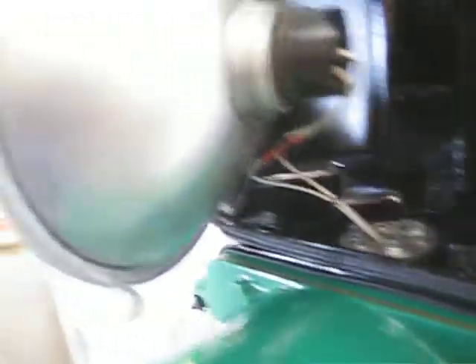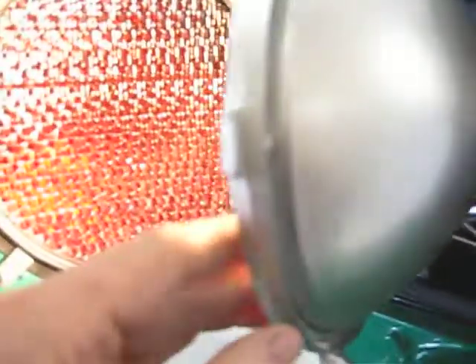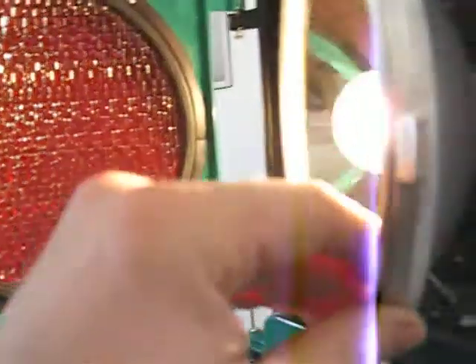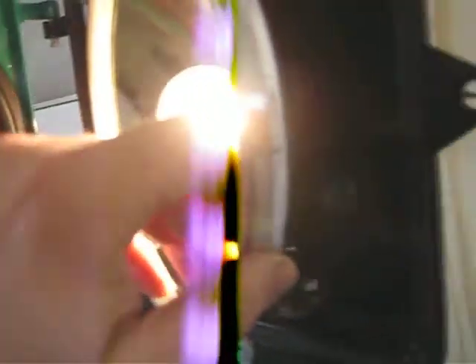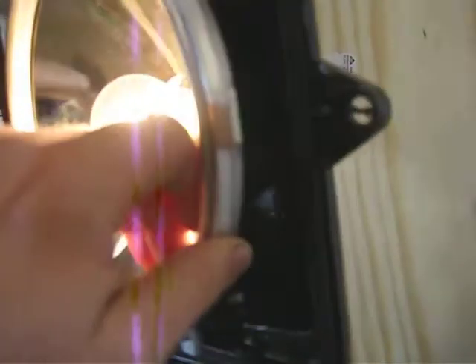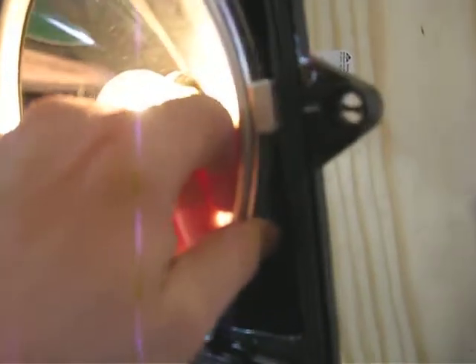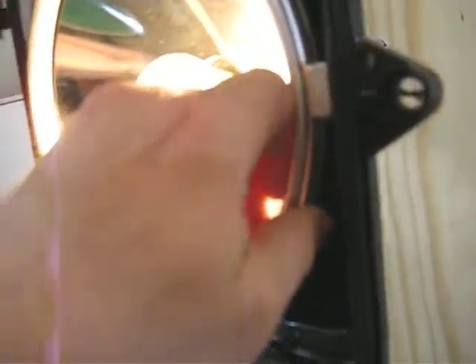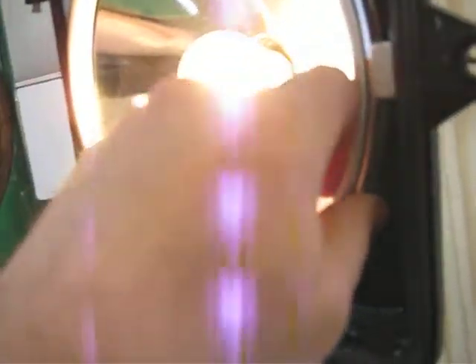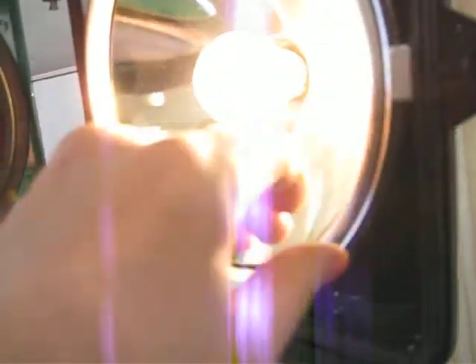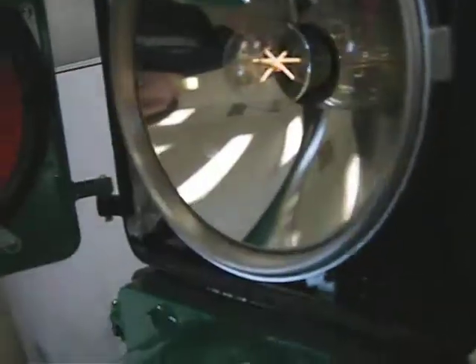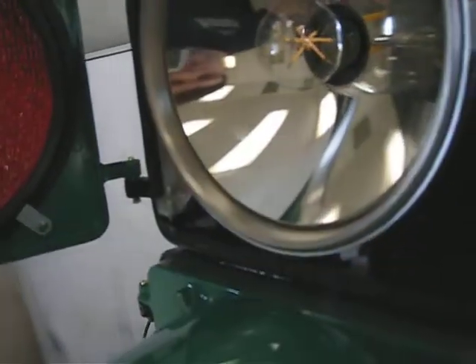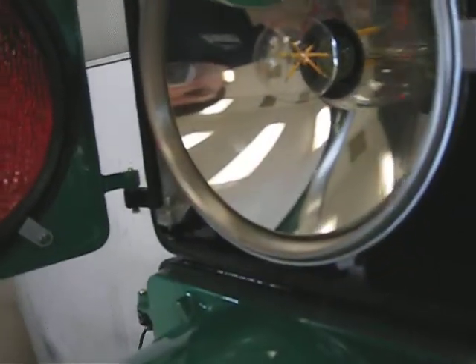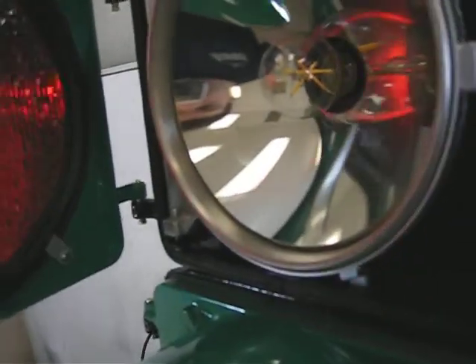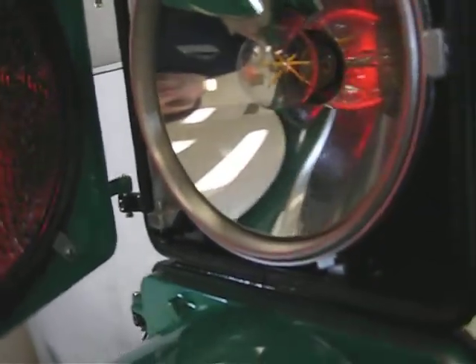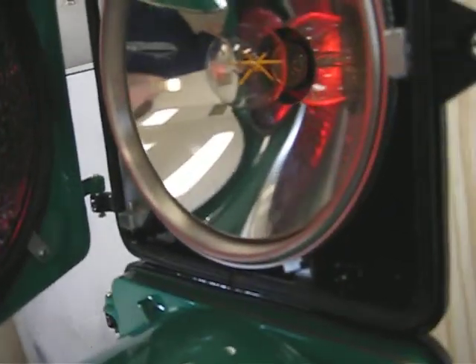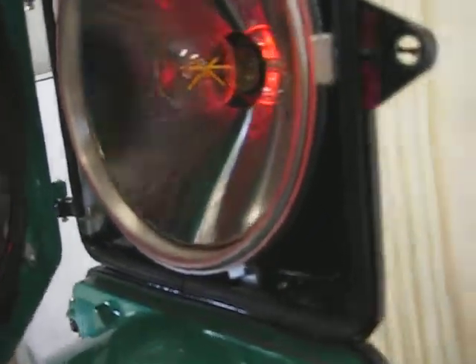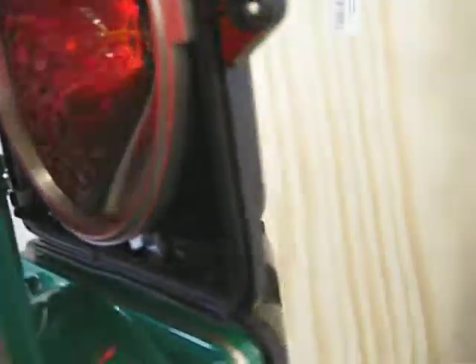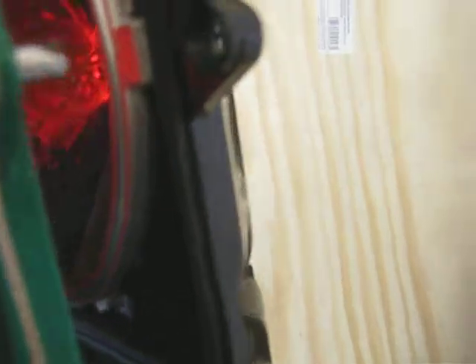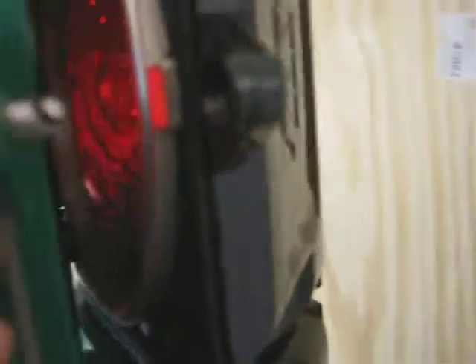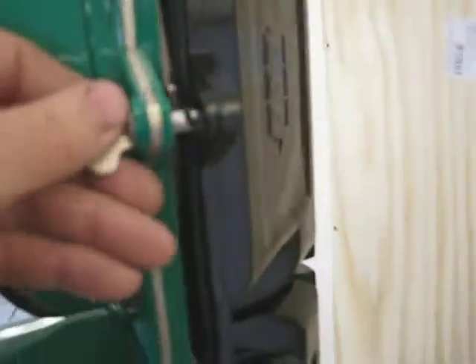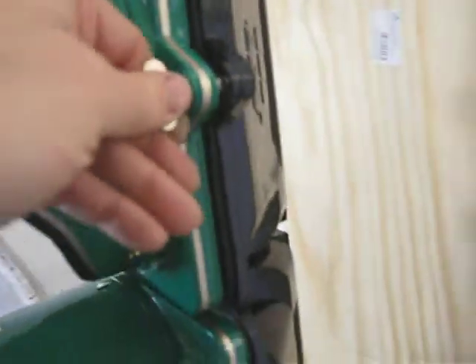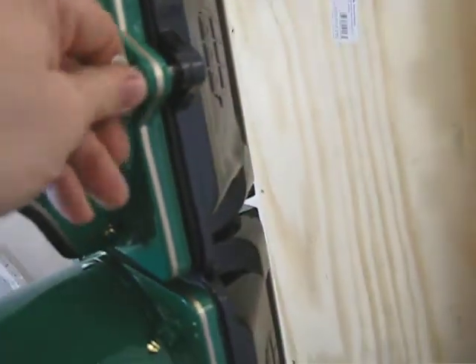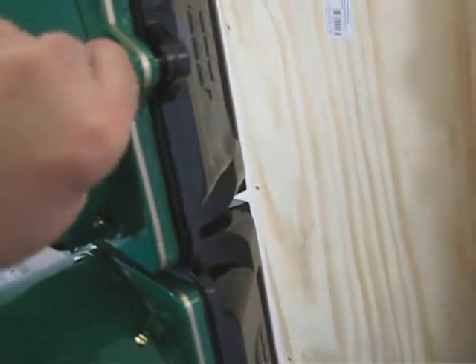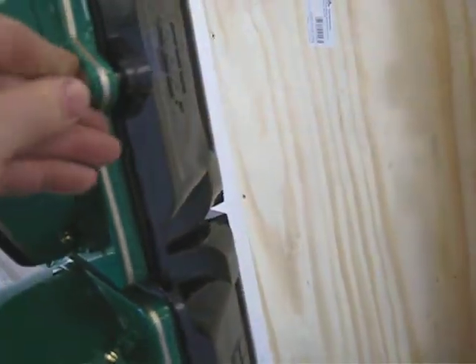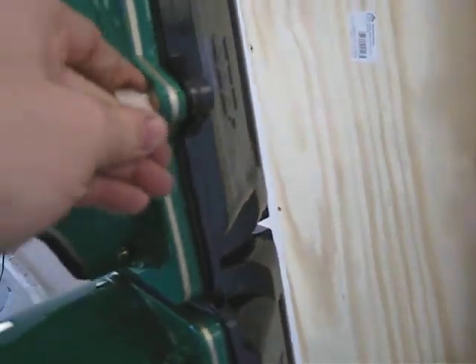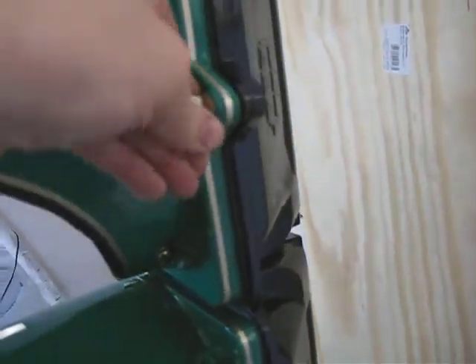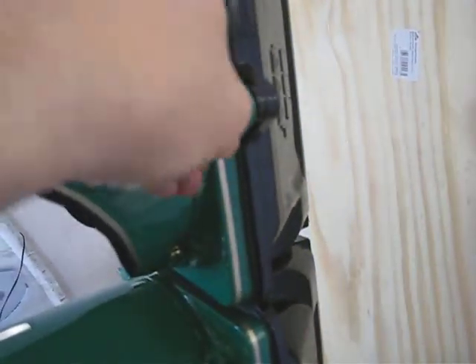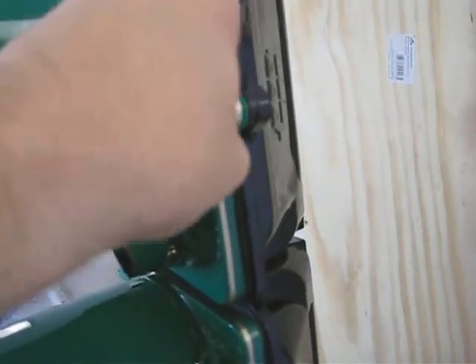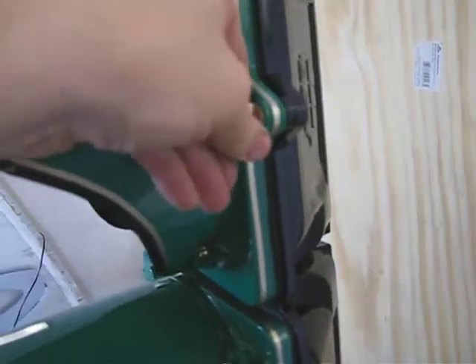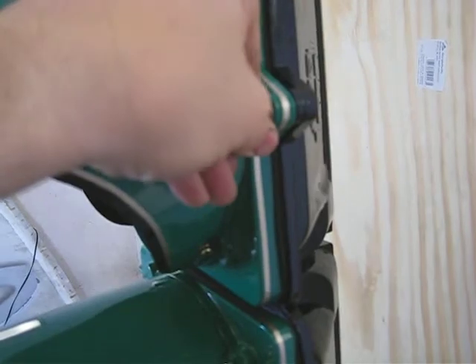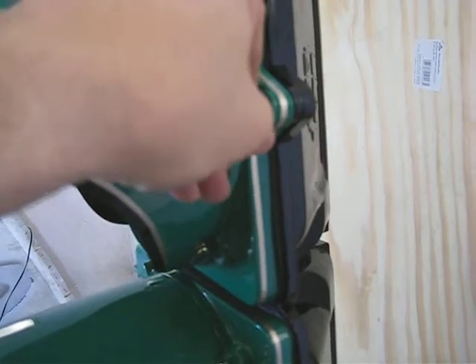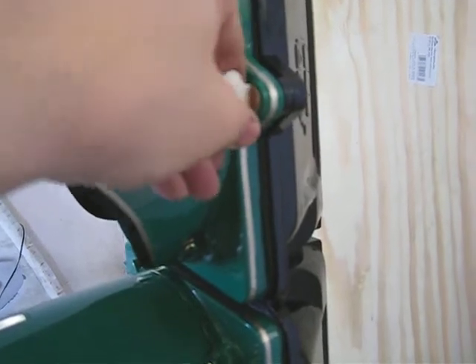There's a fair amount of polishing and metal finishing inside of here as well, plus paintwork. I'm going to close this back up — just a simple twist-turn kind of thing.